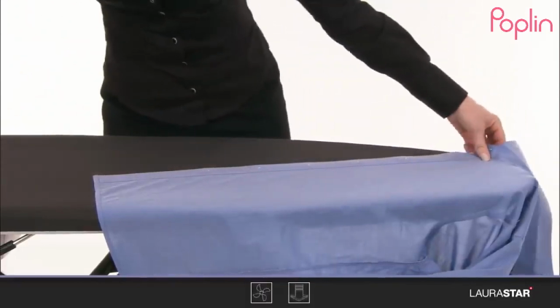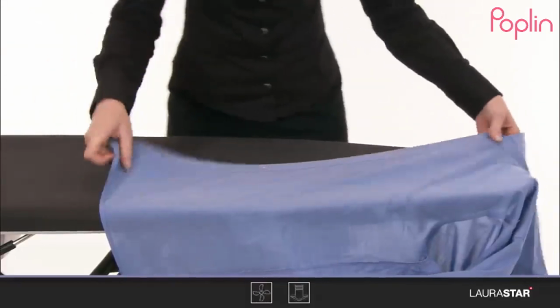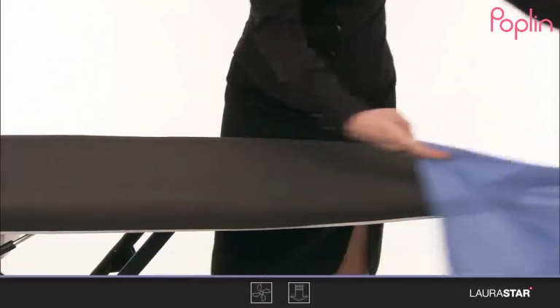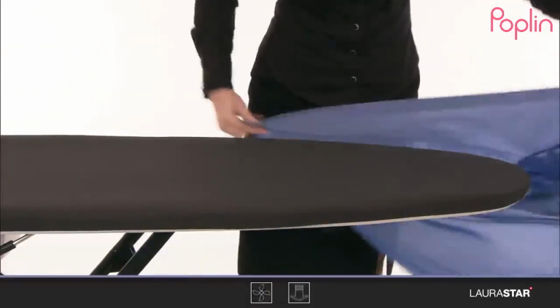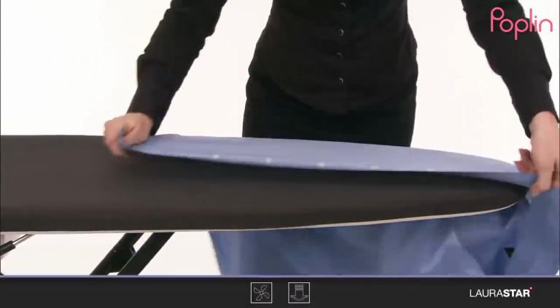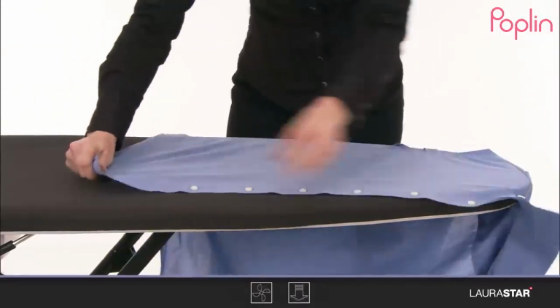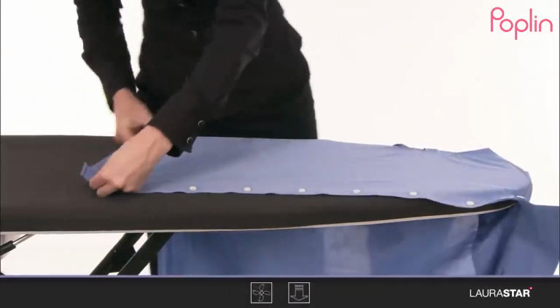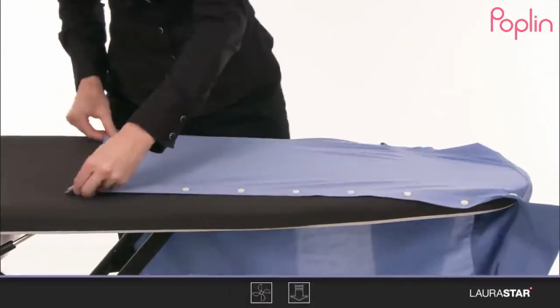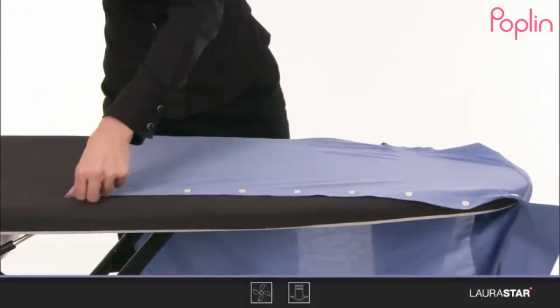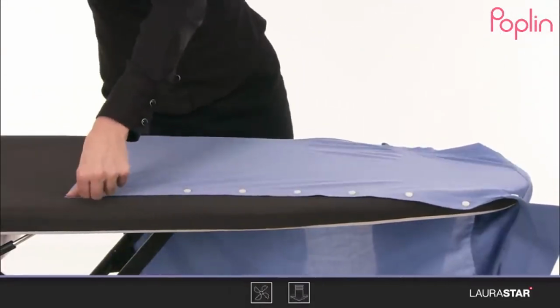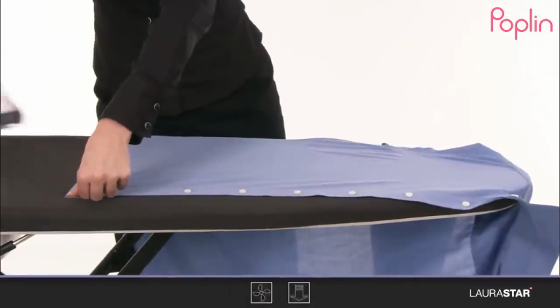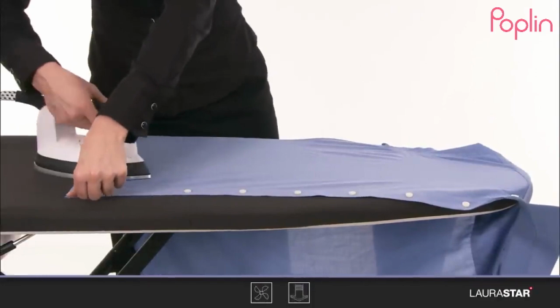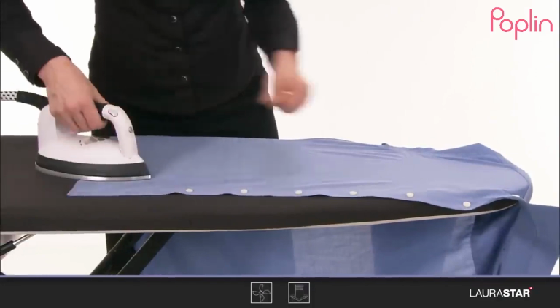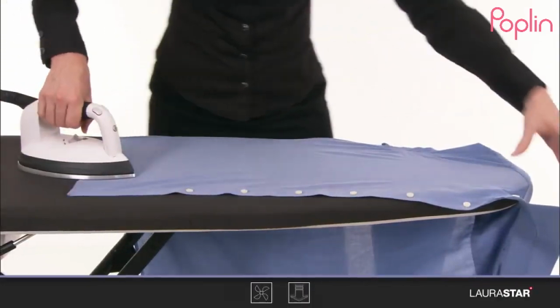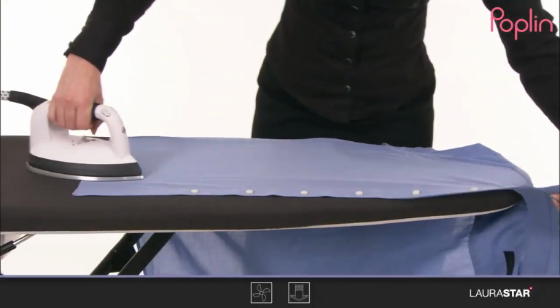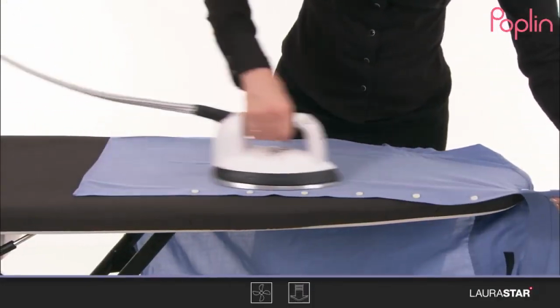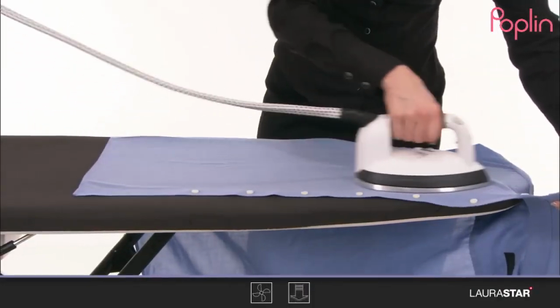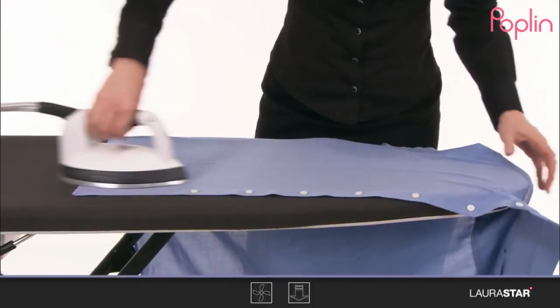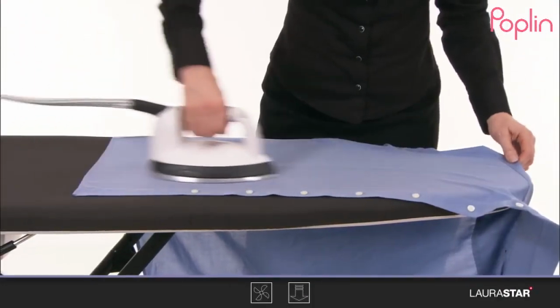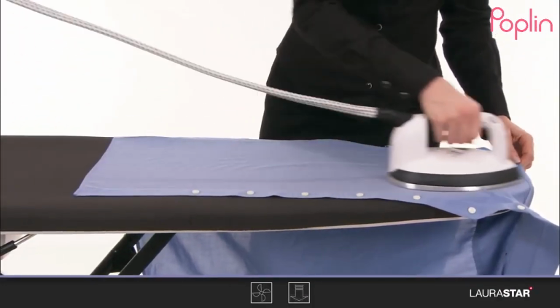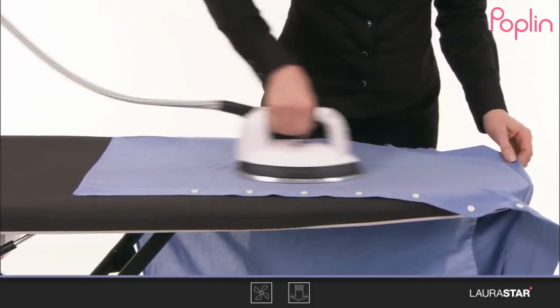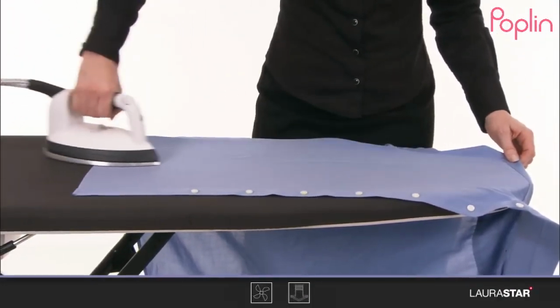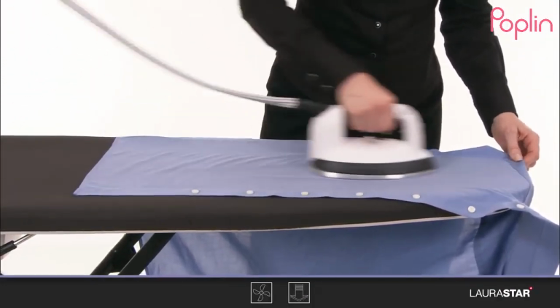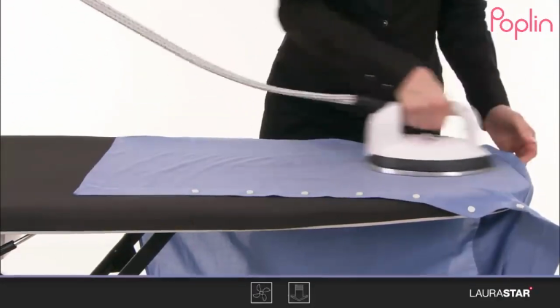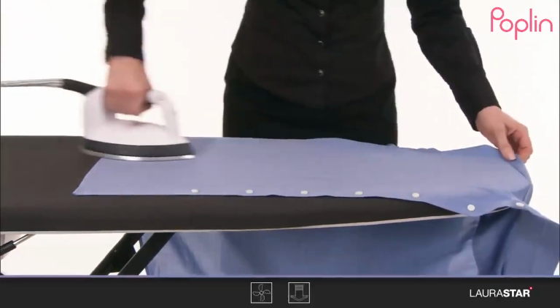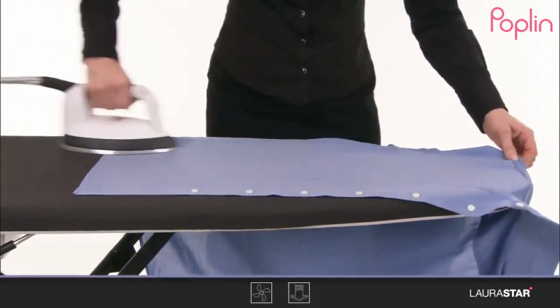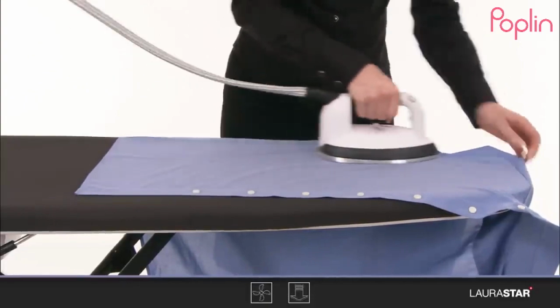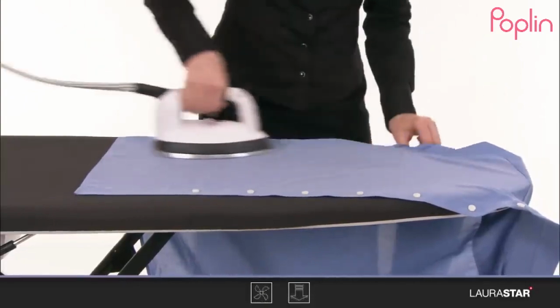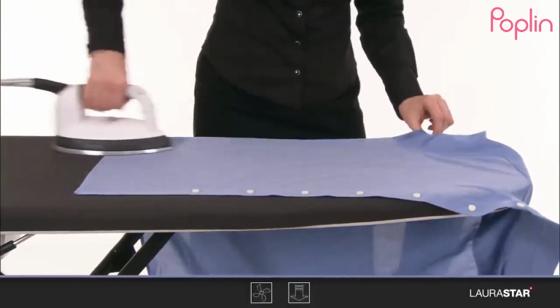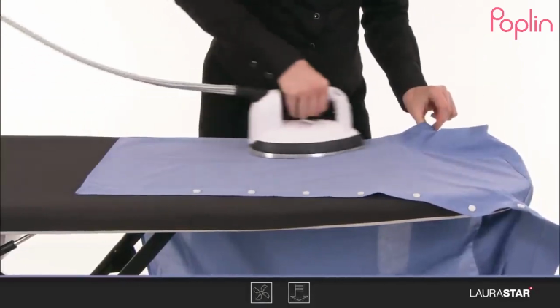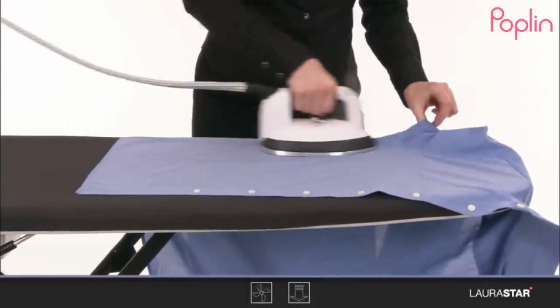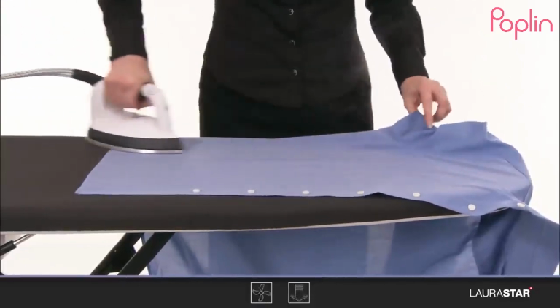Next is pre-spotting. In the pre-spotting process, they will apply a chemical solvent, vacuum, or heat to stains on your garments, which helps to remove the stain during the actual cleaning process.